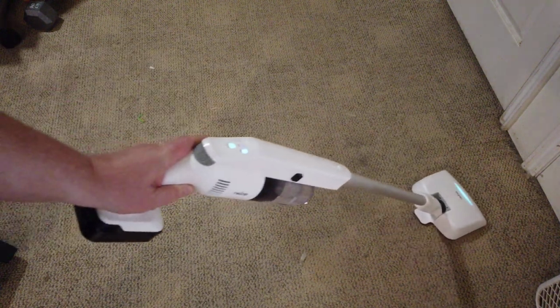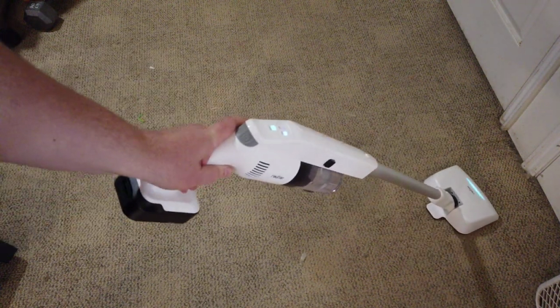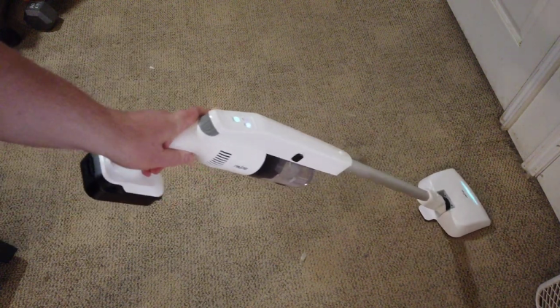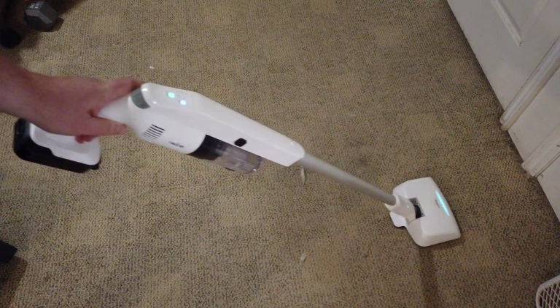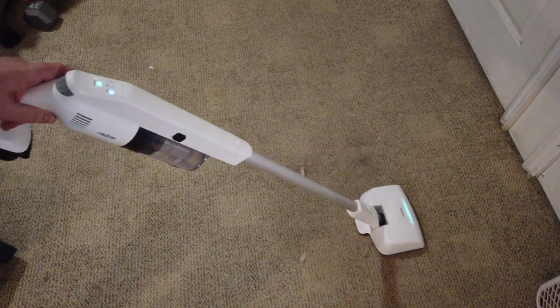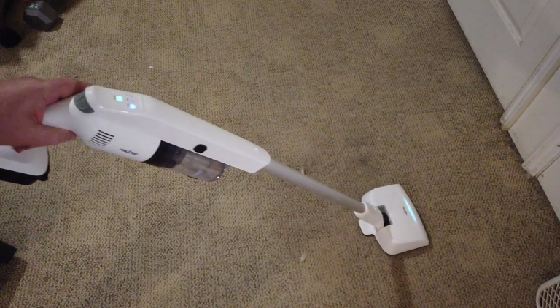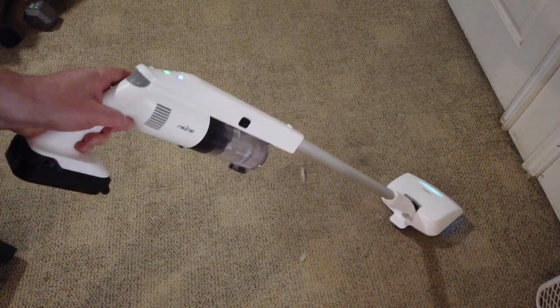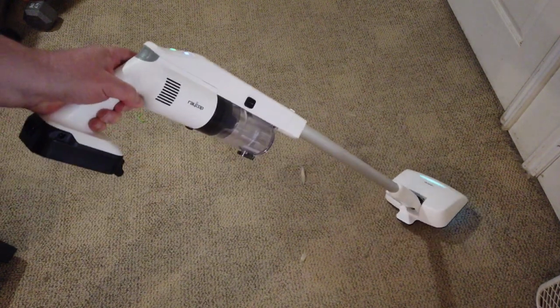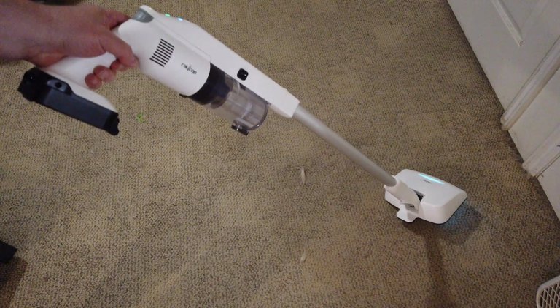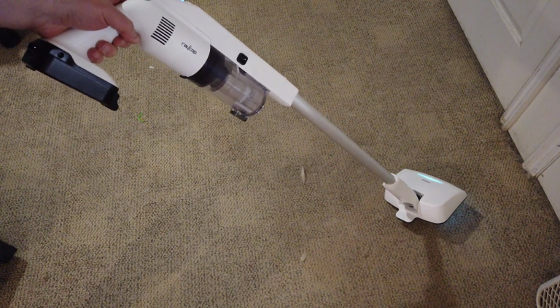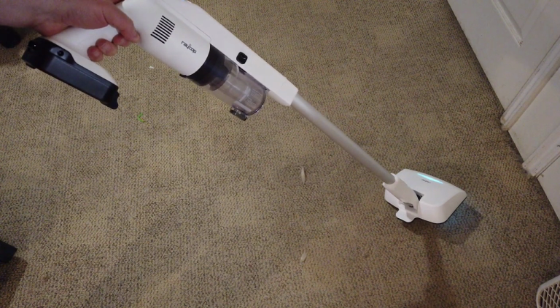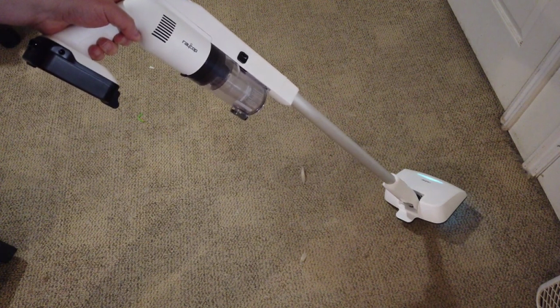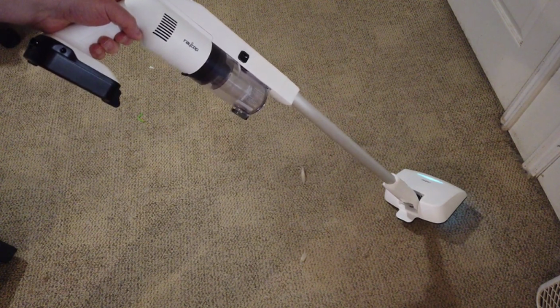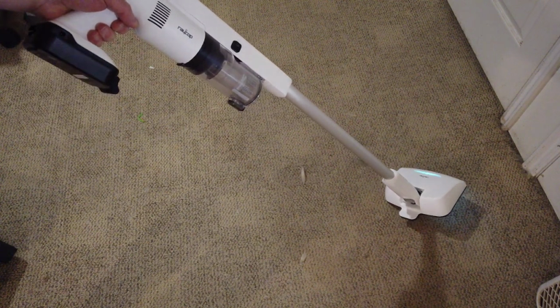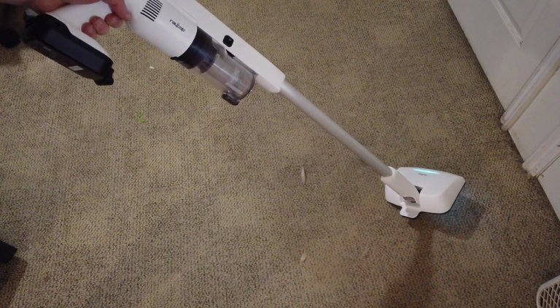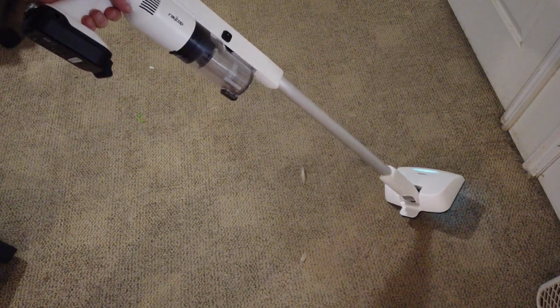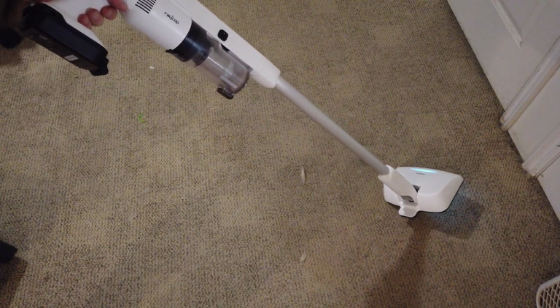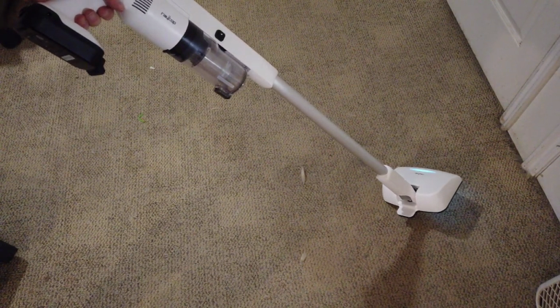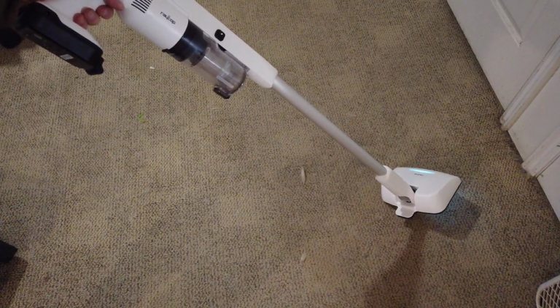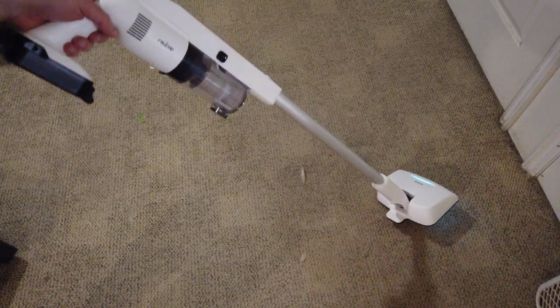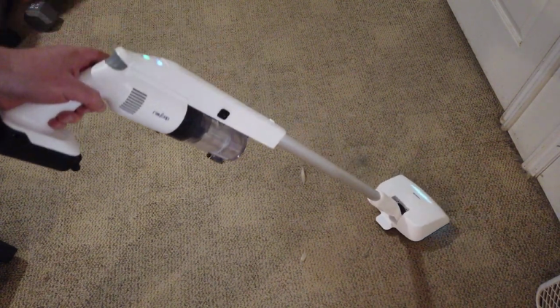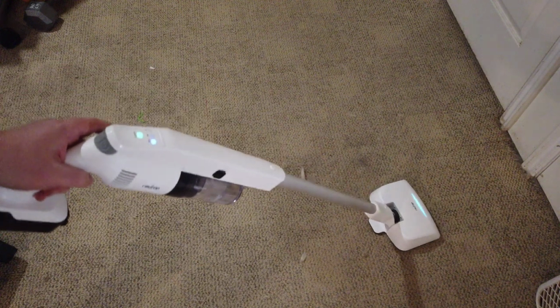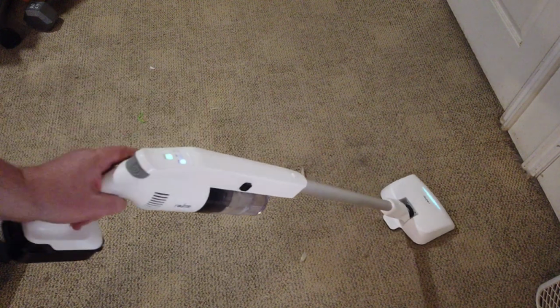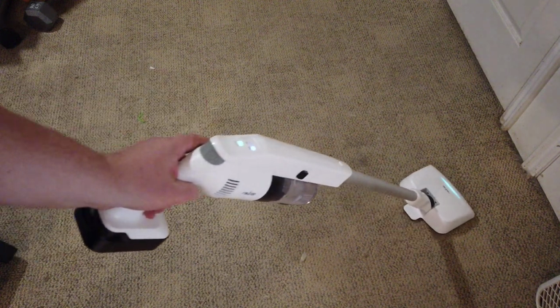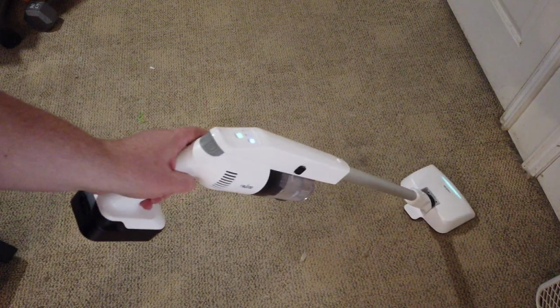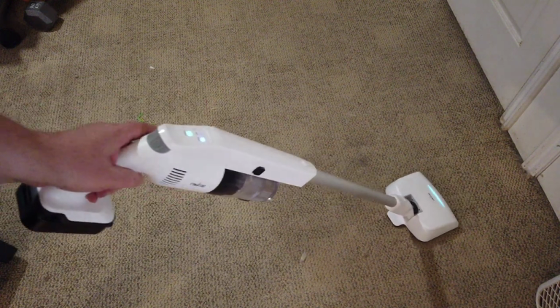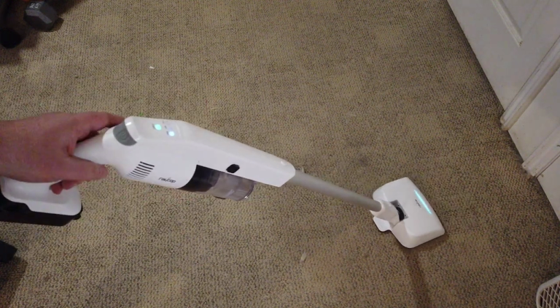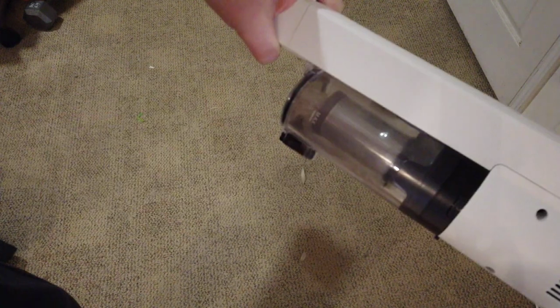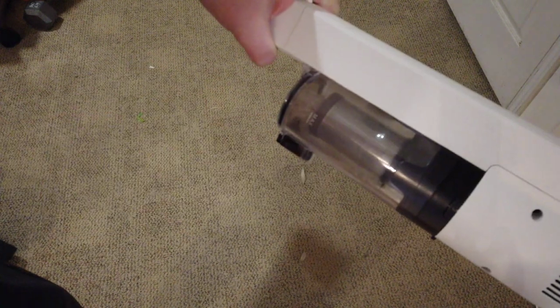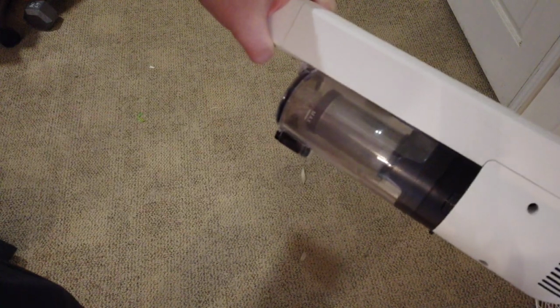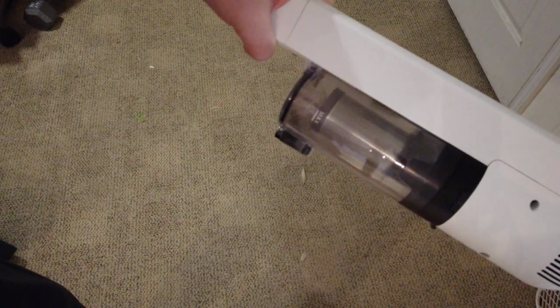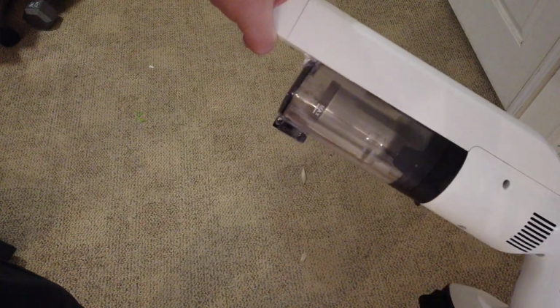It's got a dual-texture brush head with two texture brushes — better than one. You can use this for your normal vacuuming. Same thing with the Carpus Force soft surfaces attachment. All the different attachments make it so you can do whatever you want.